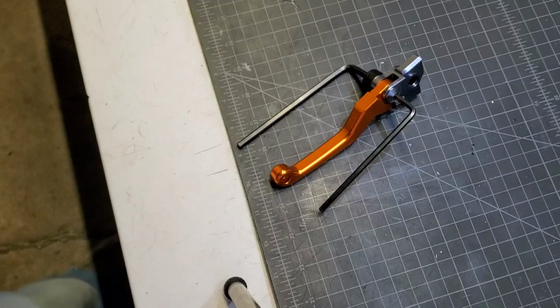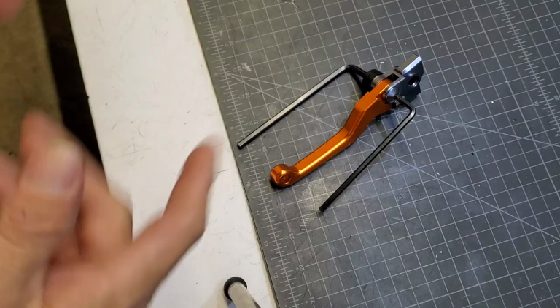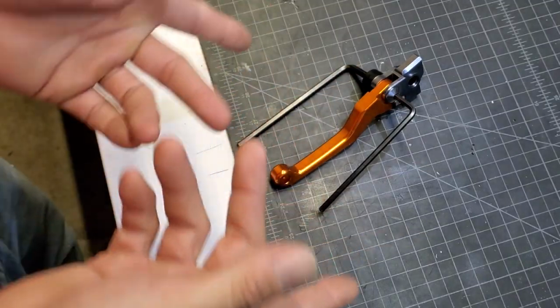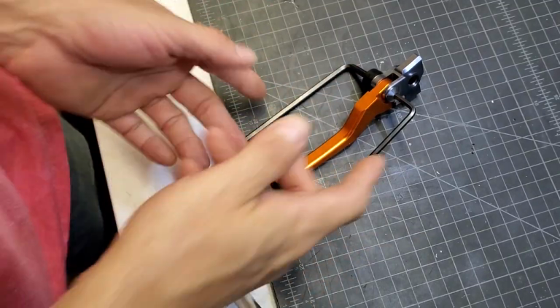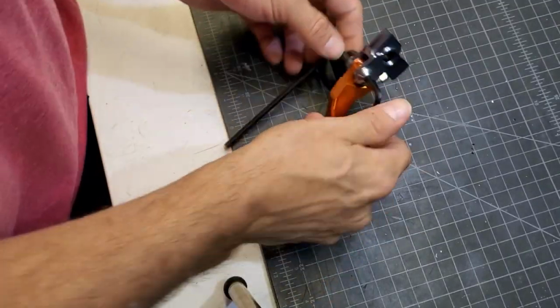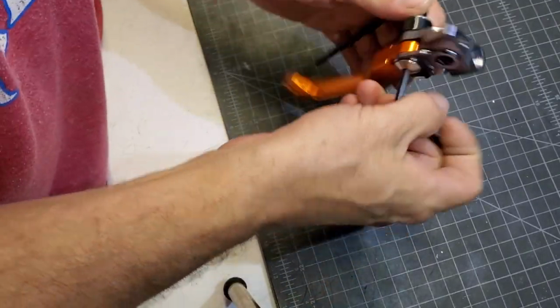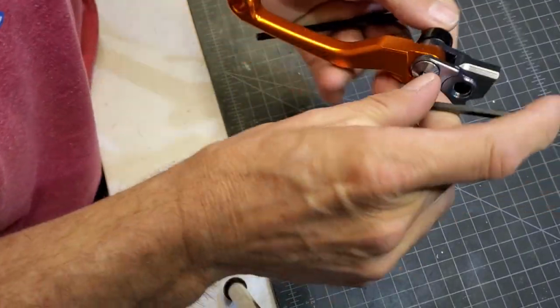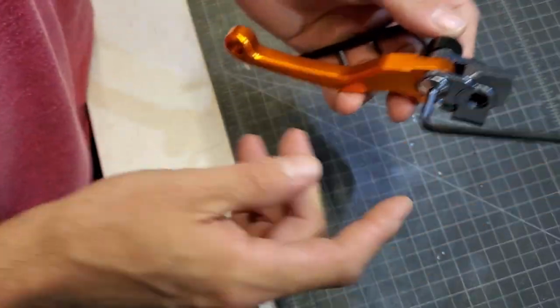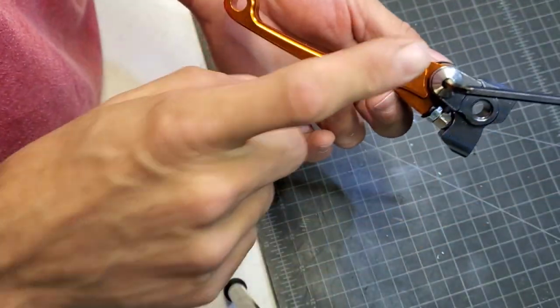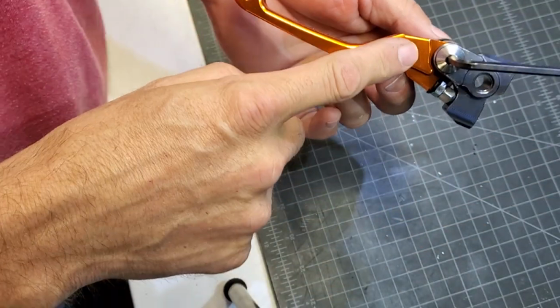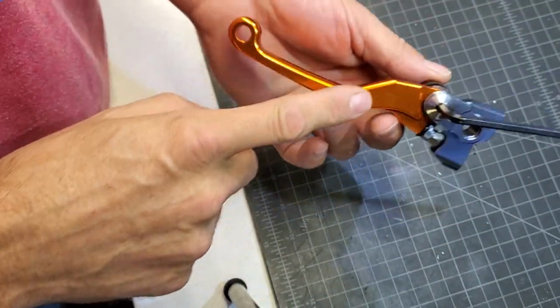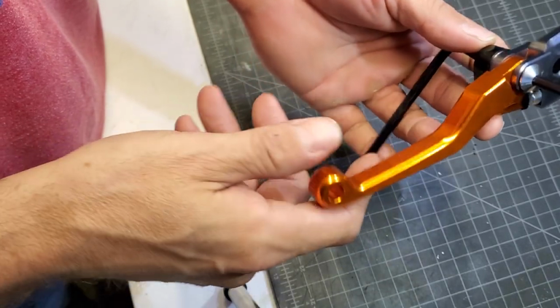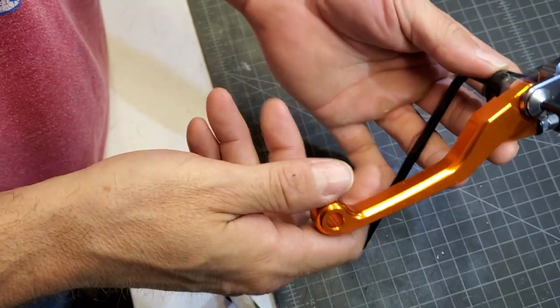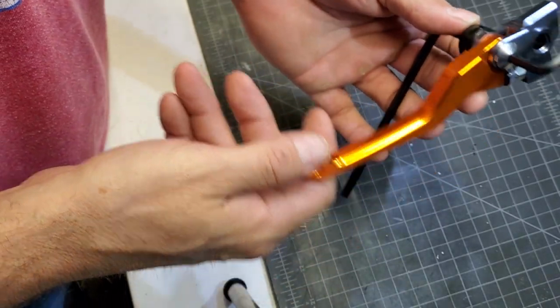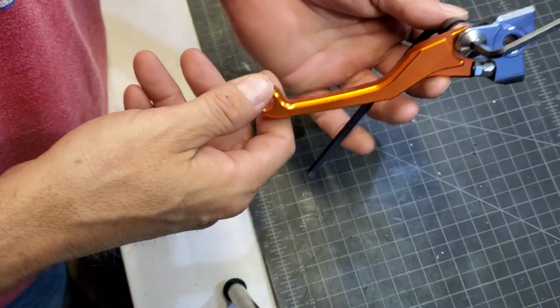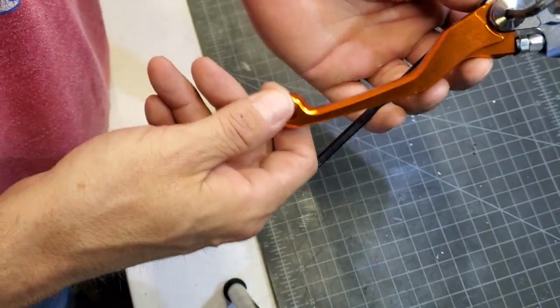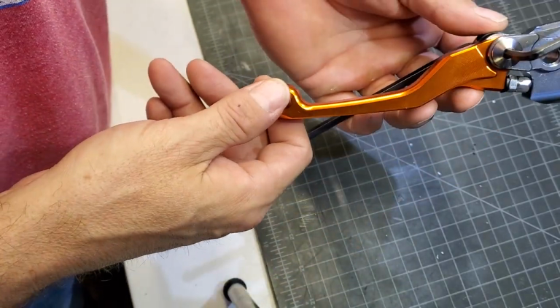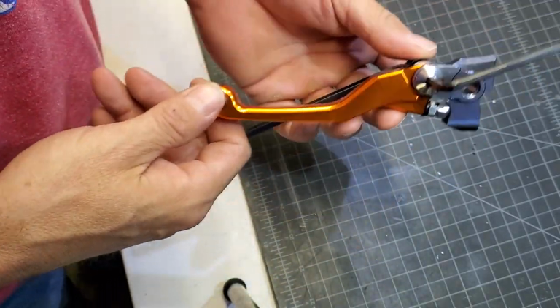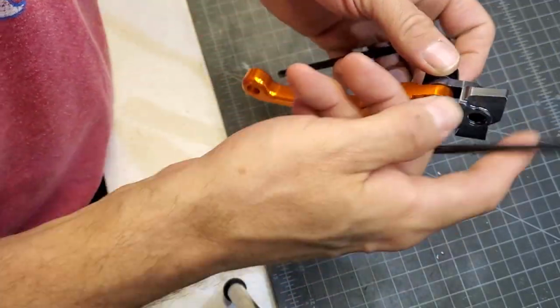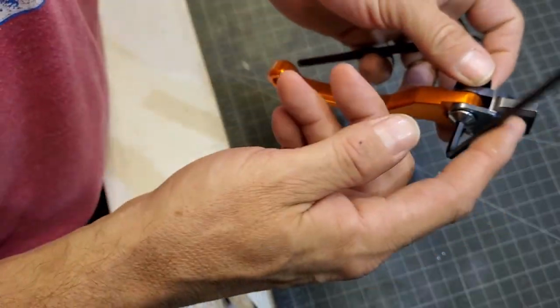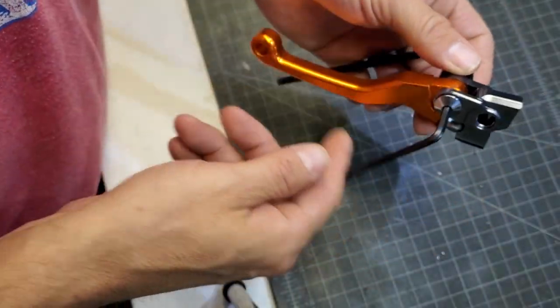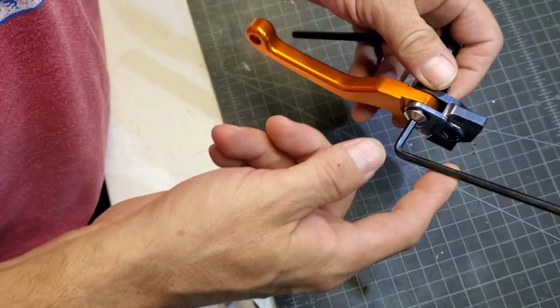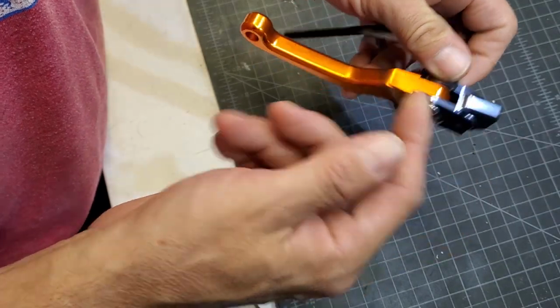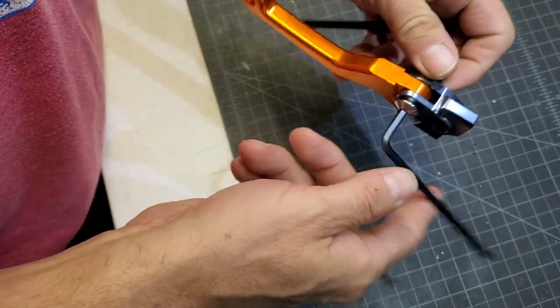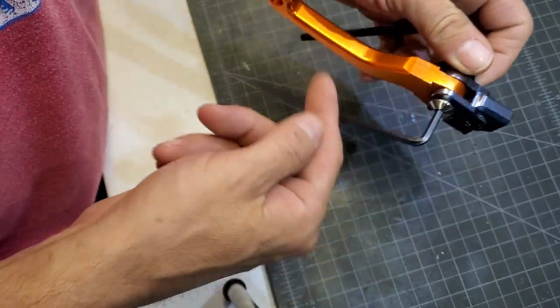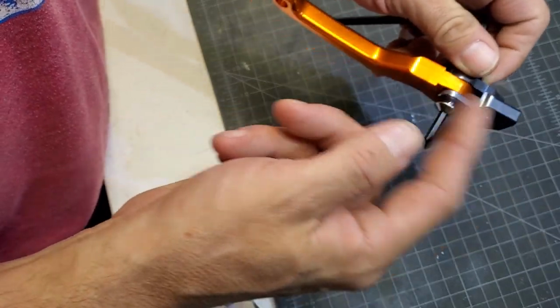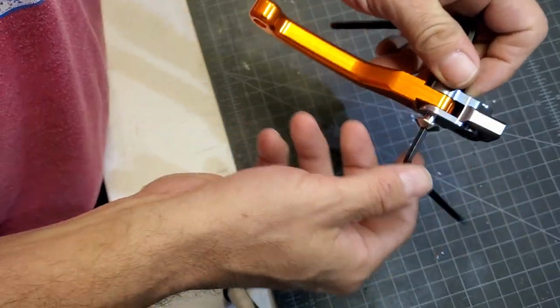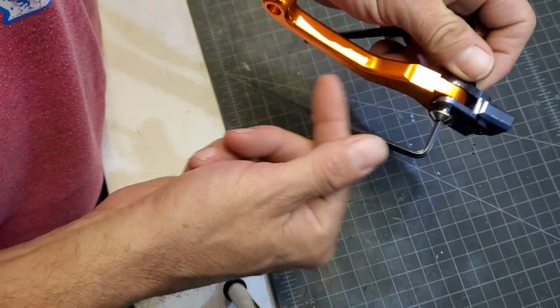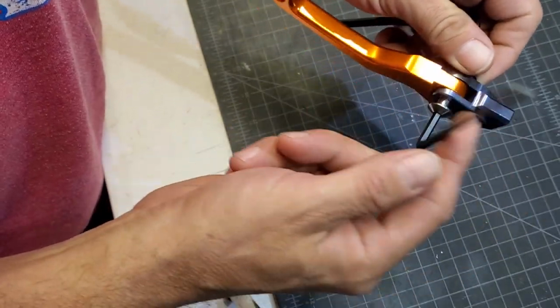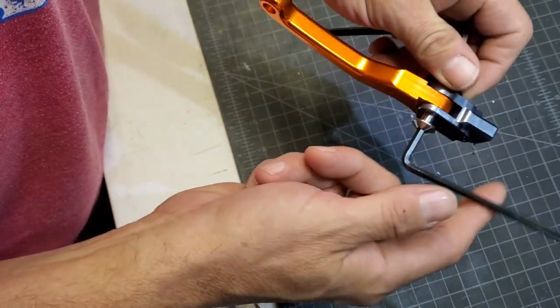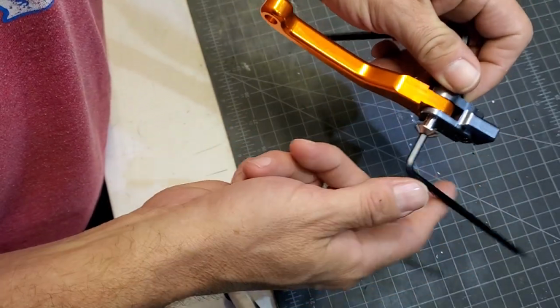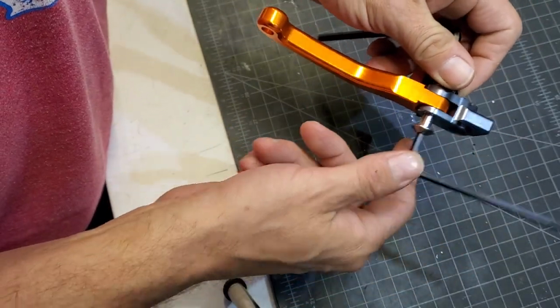I'm going to go through the process of putting a bearing in this aftermarket $25 clutch lever for the KTM, and do all the other modifications as well, so I'm going to go ahead and pull this out.